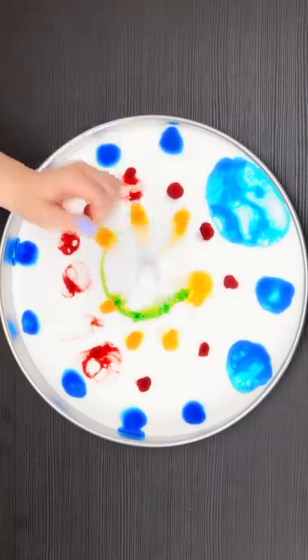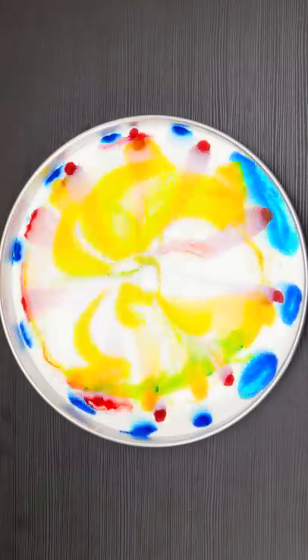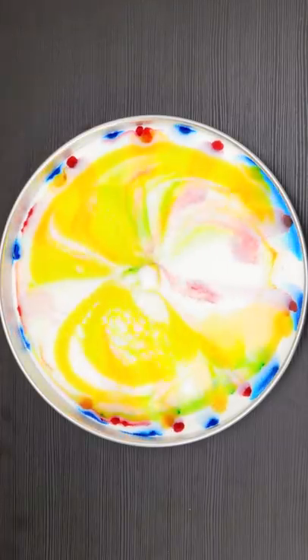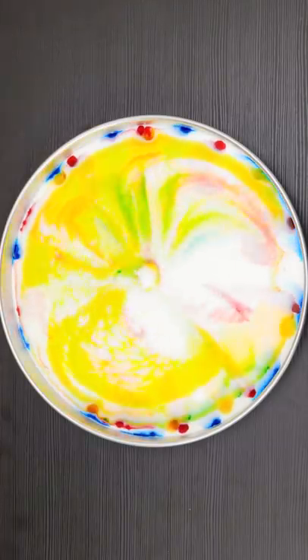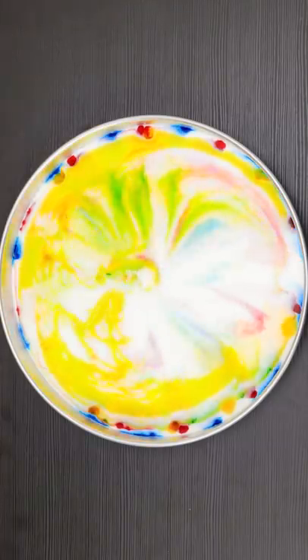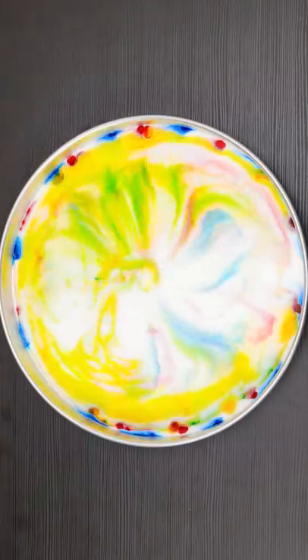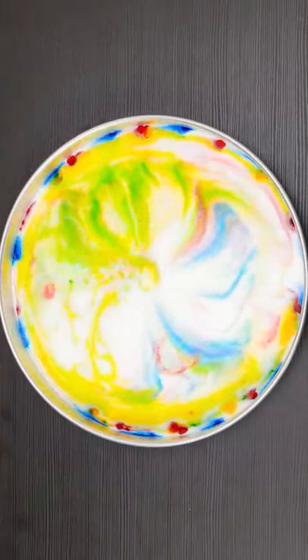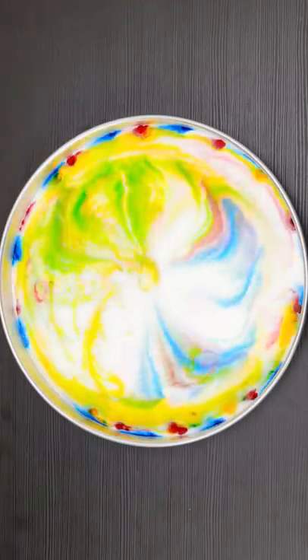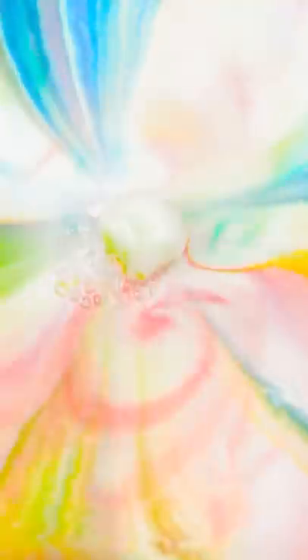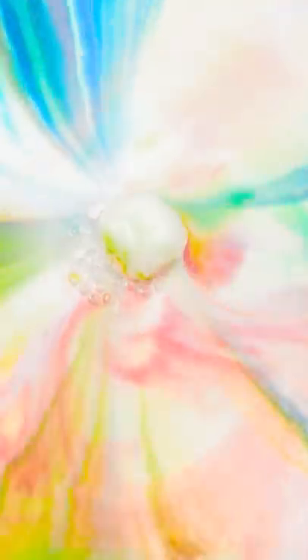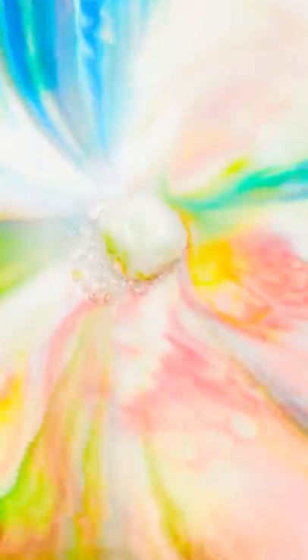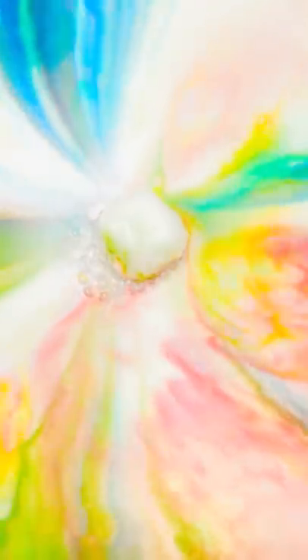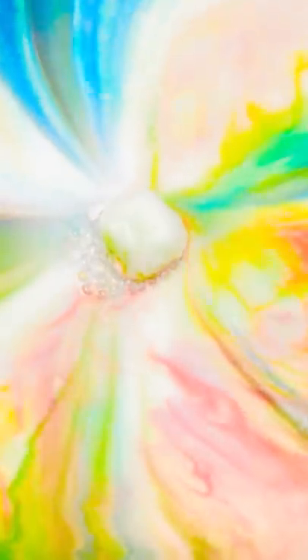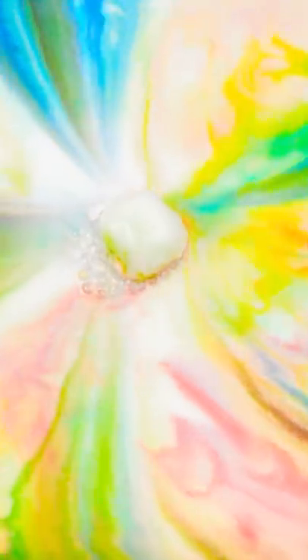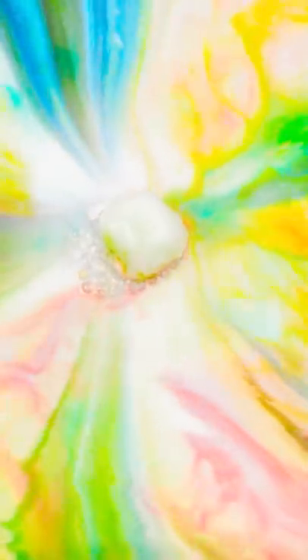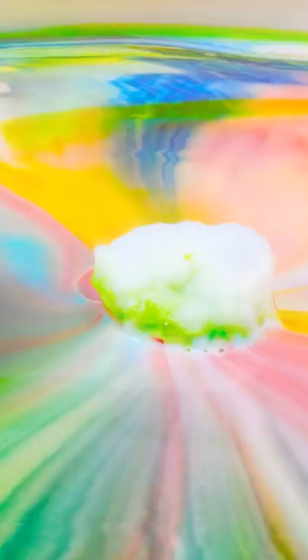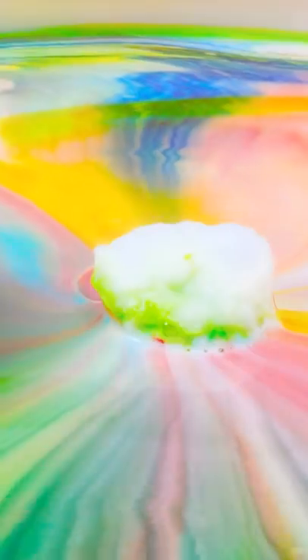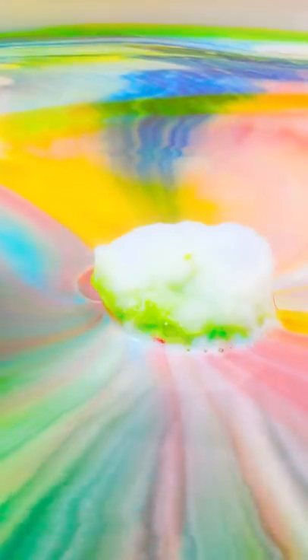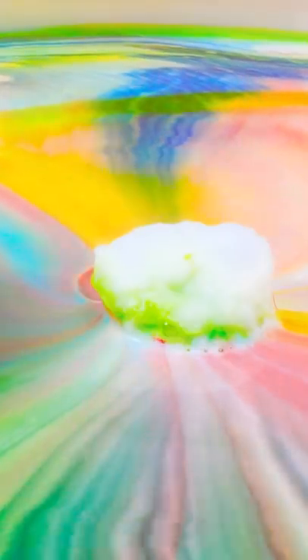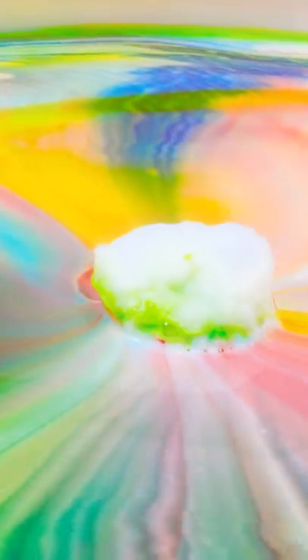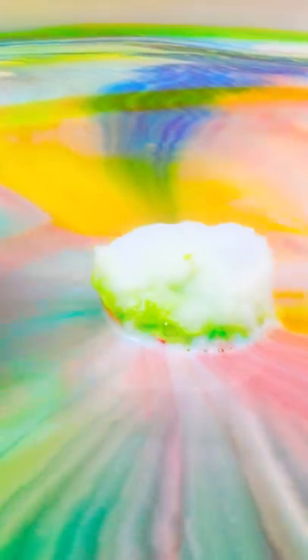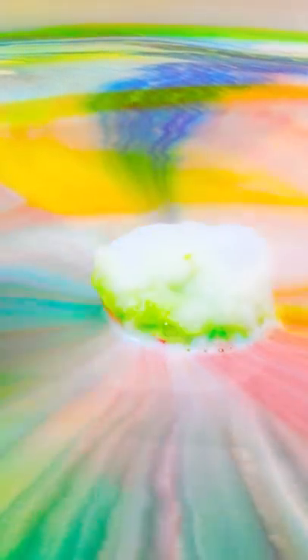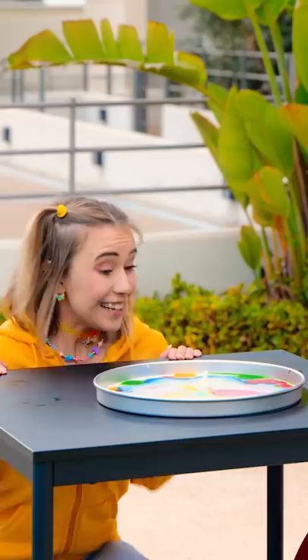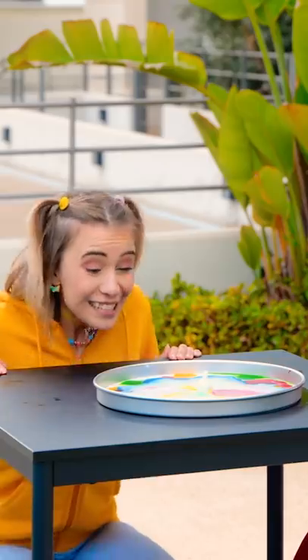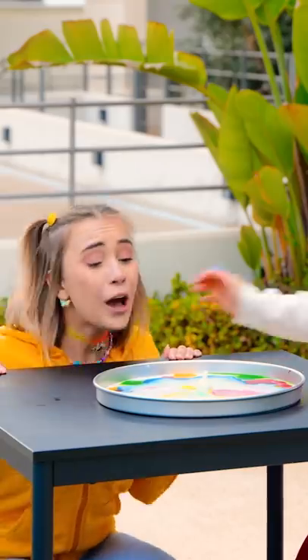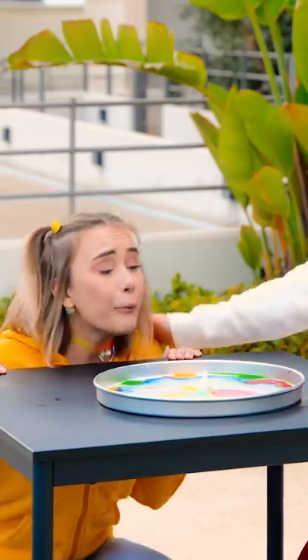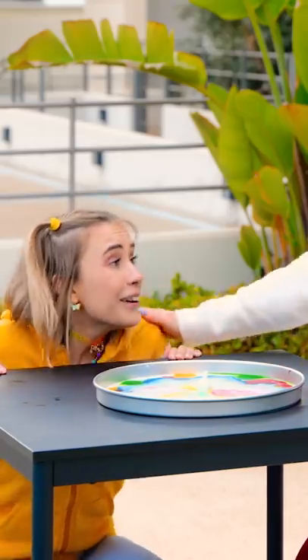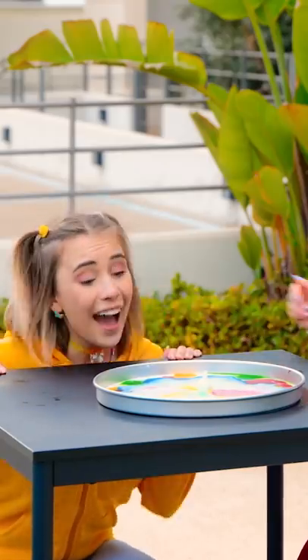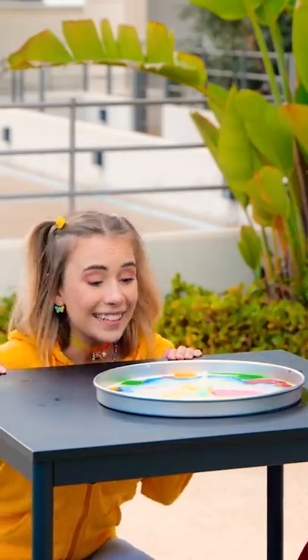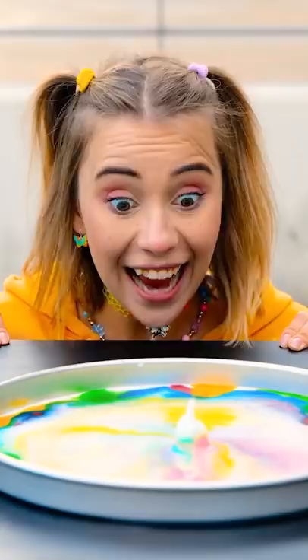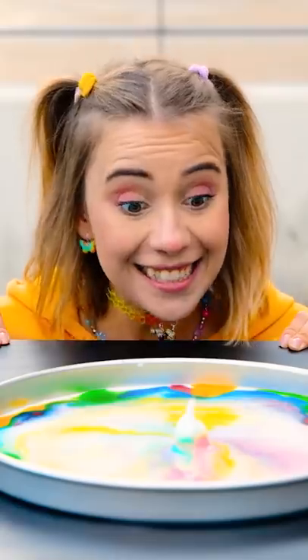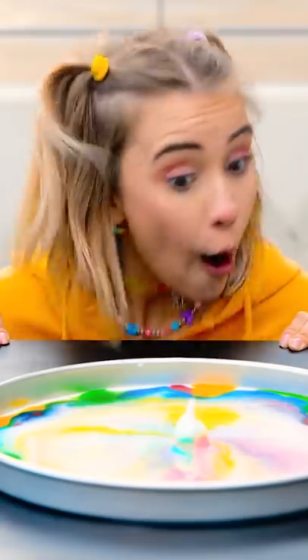Look at all the colors swirl! I'll add a couple more cotton balls with soap. Now it's swirling from a couple different spots. Wow, so cool! The colors are pretty!